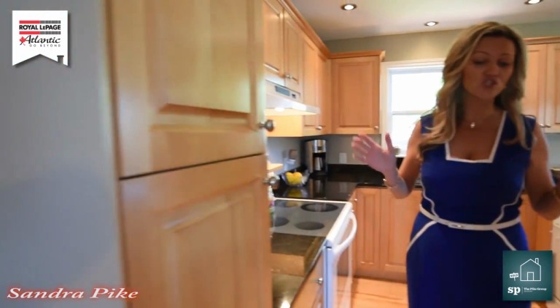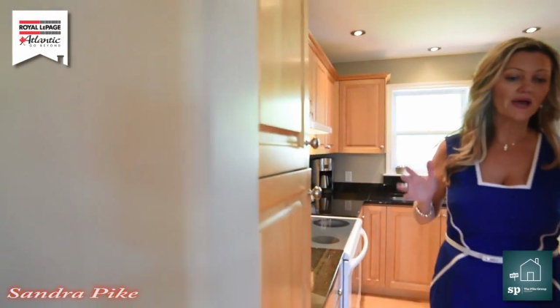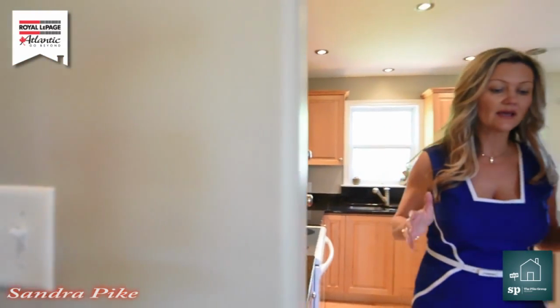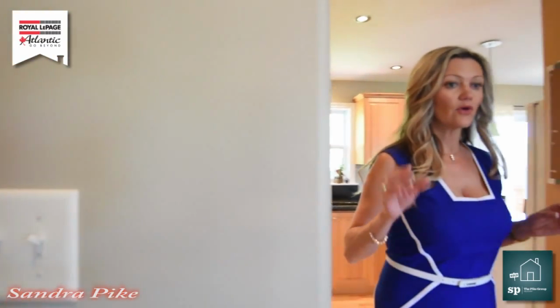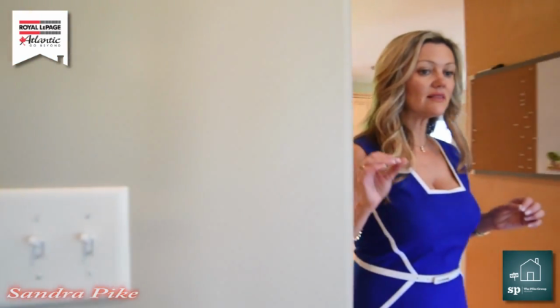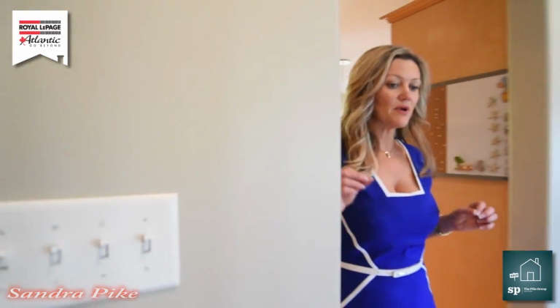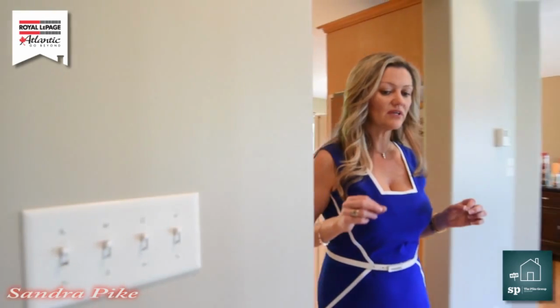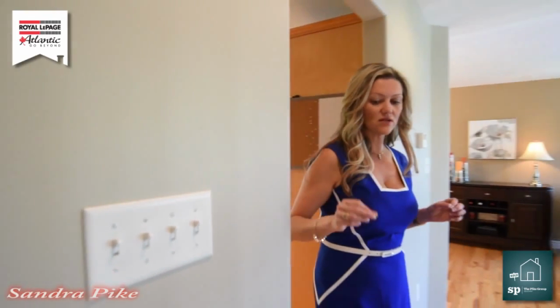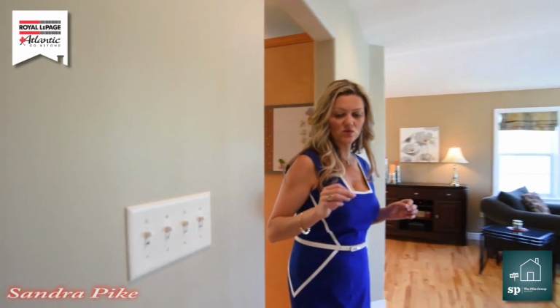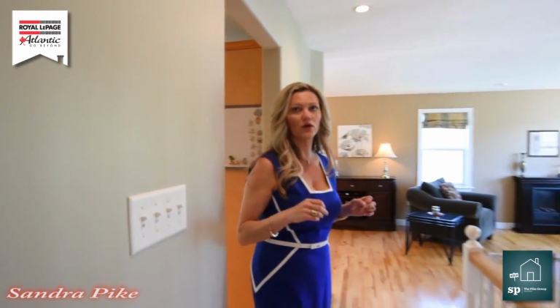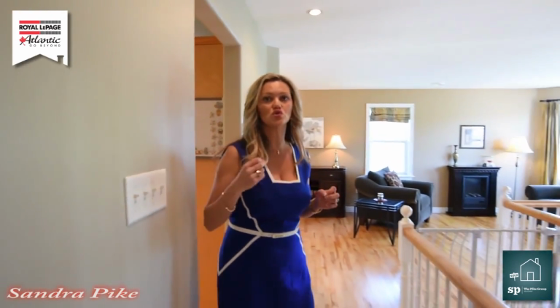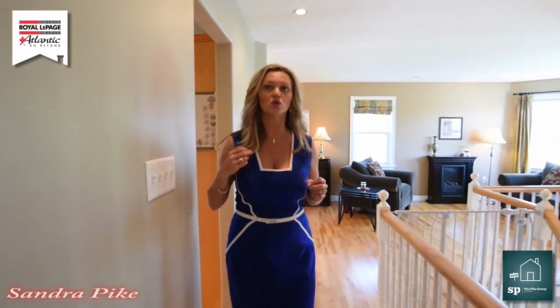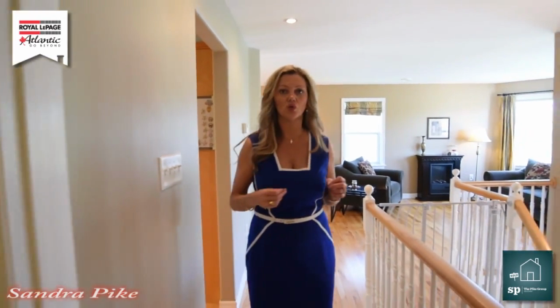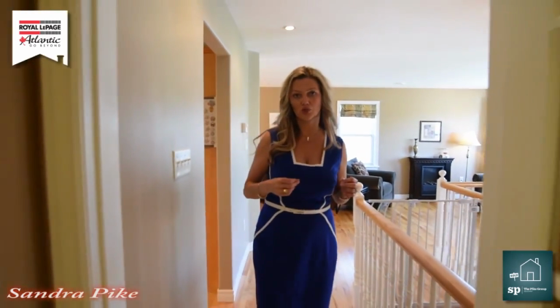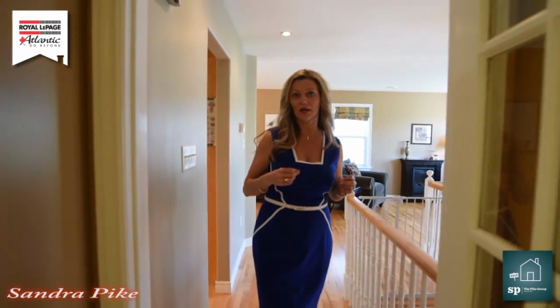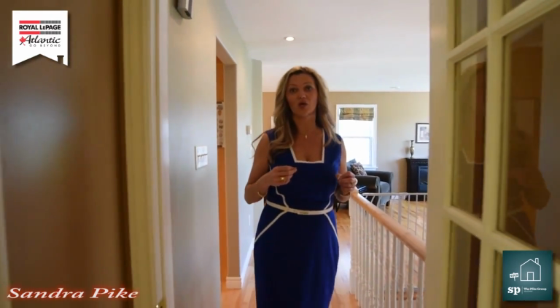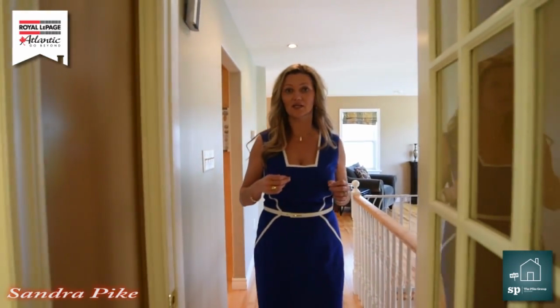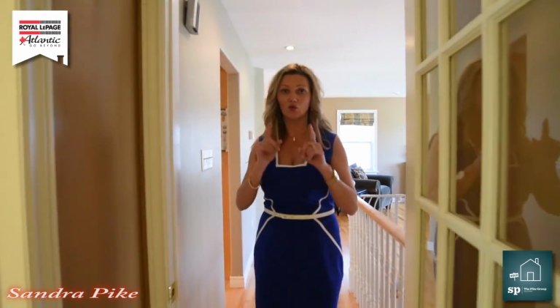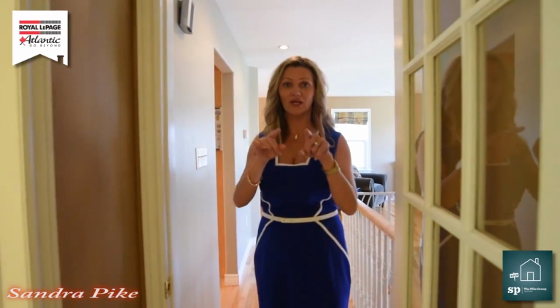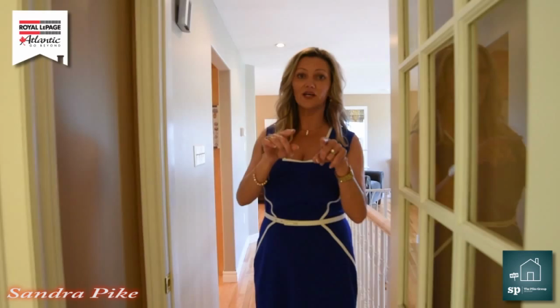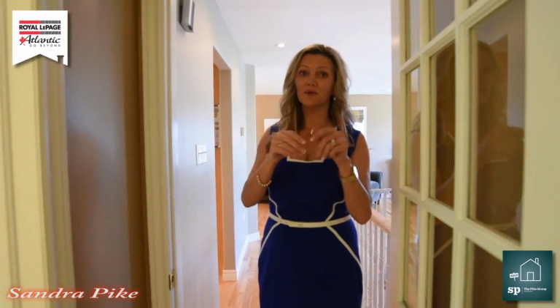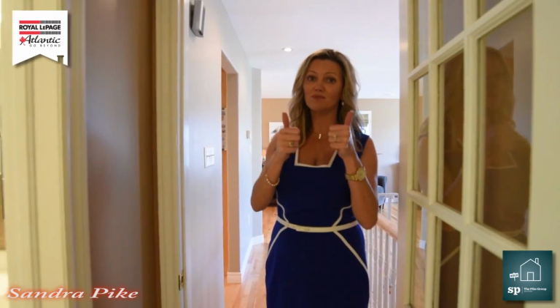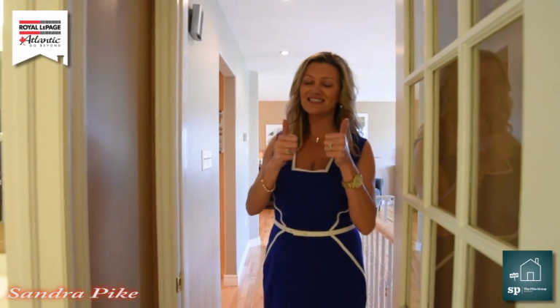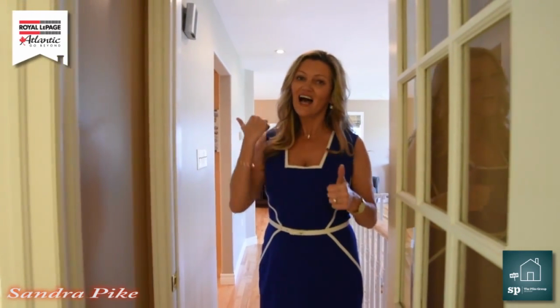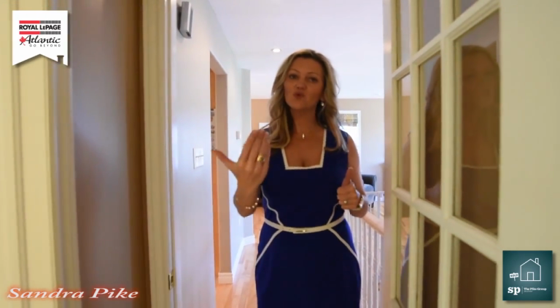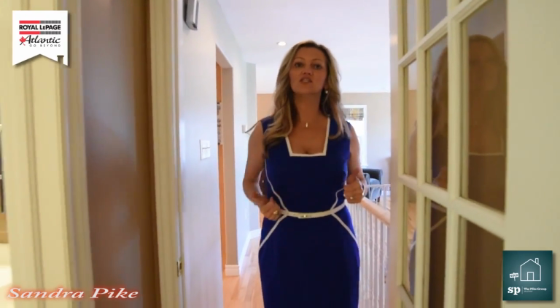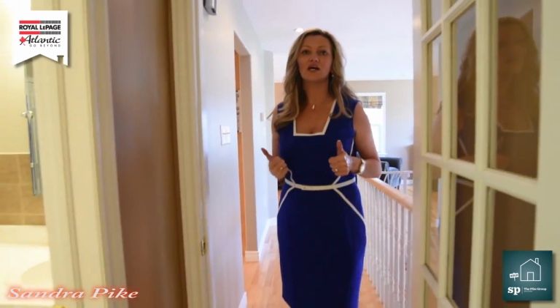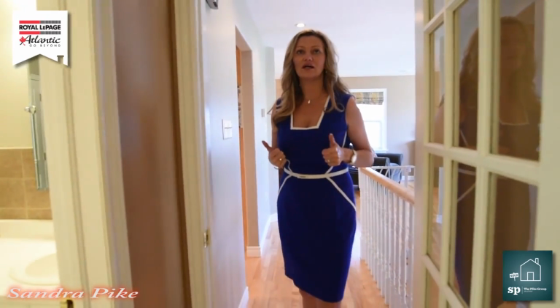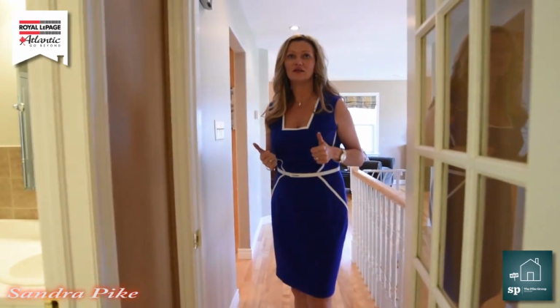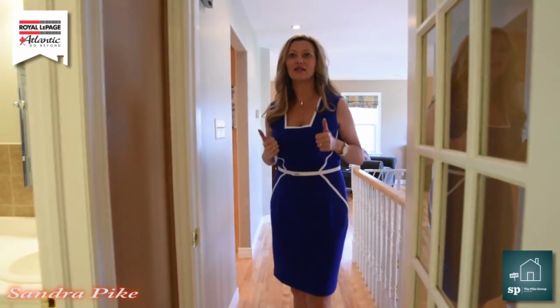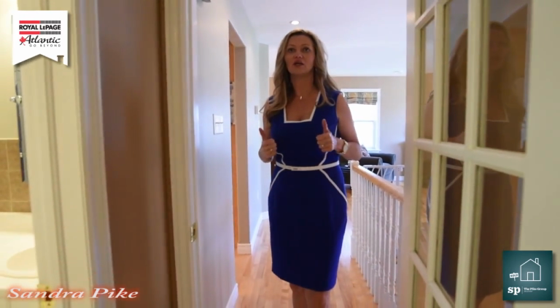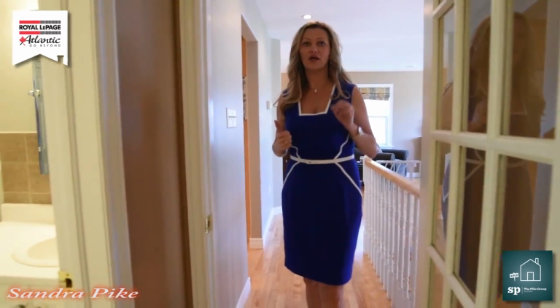The great thing about living in this area is that we are so close to Bayer's Lake, so for those who like shopping it's a real bonus. As we continue down the main level, we have three bedrooms upstairs plus a full bath.